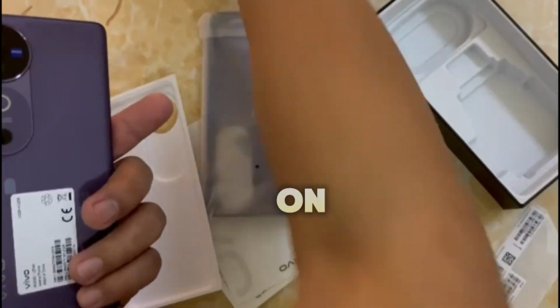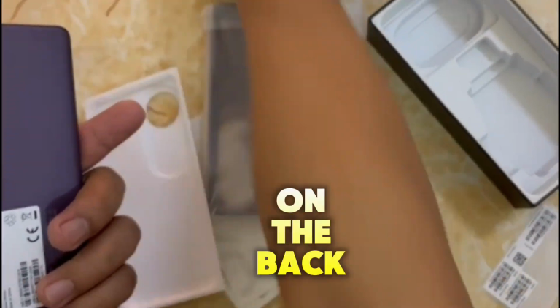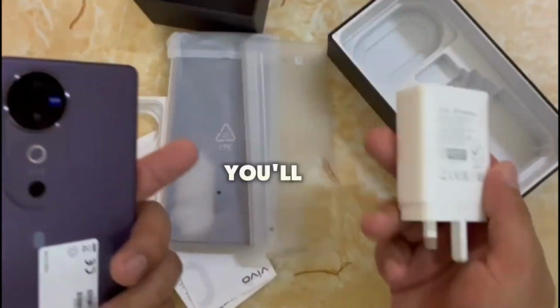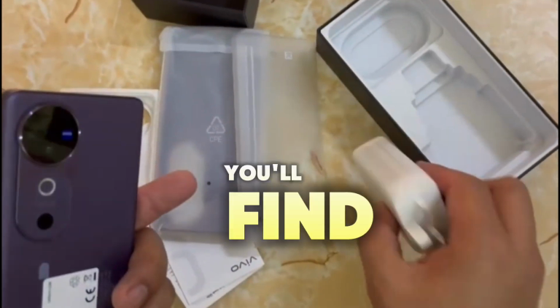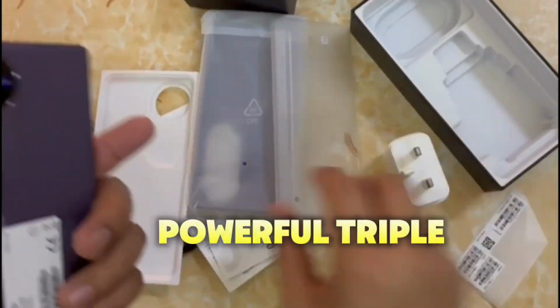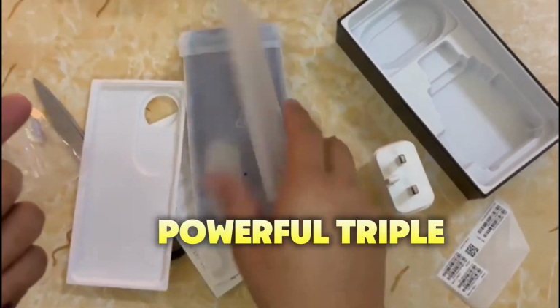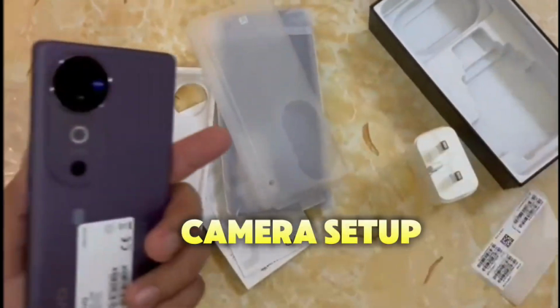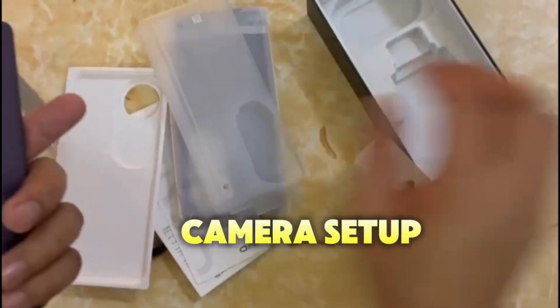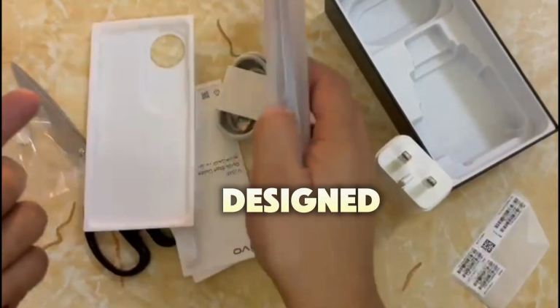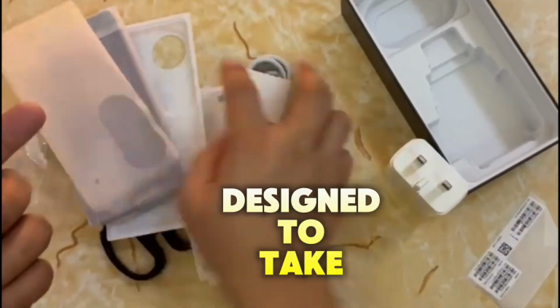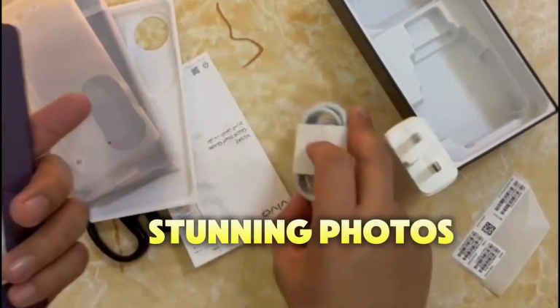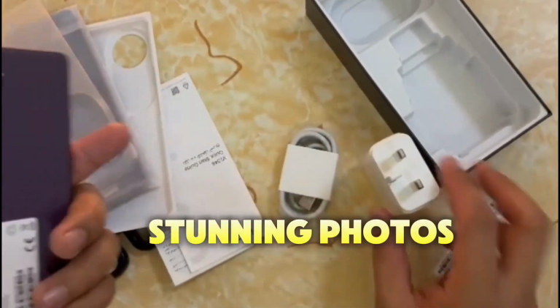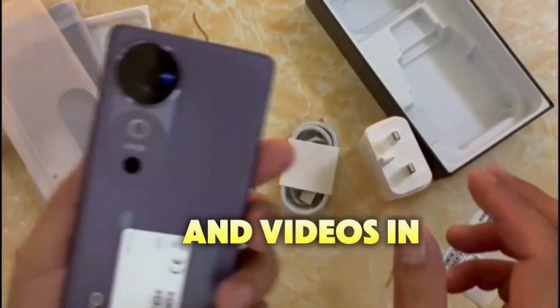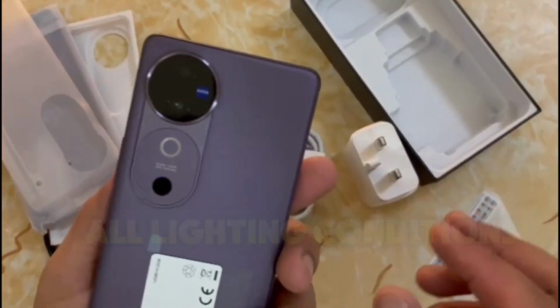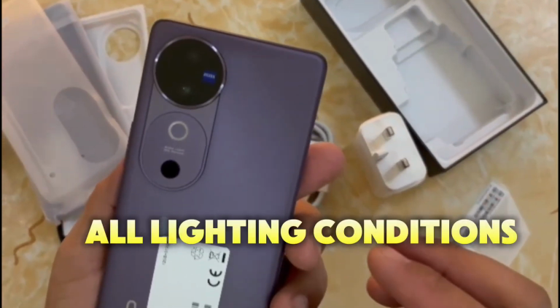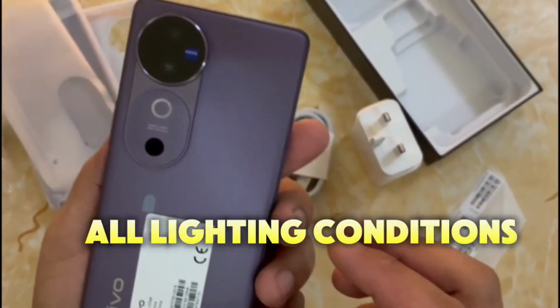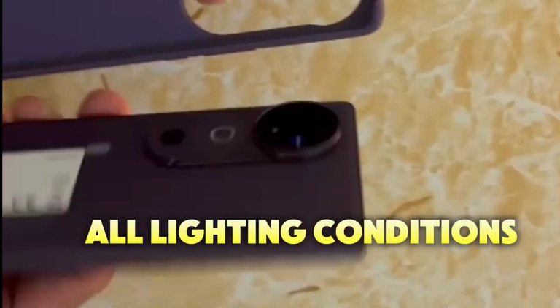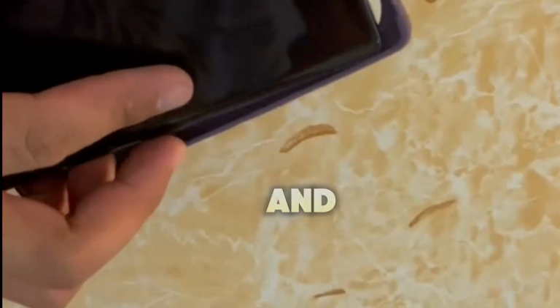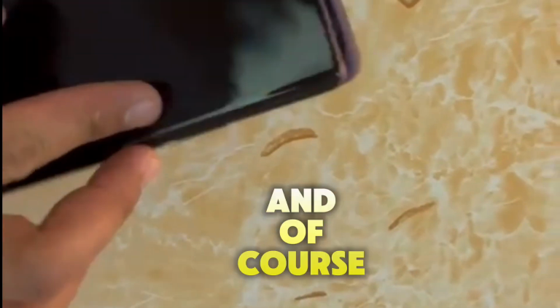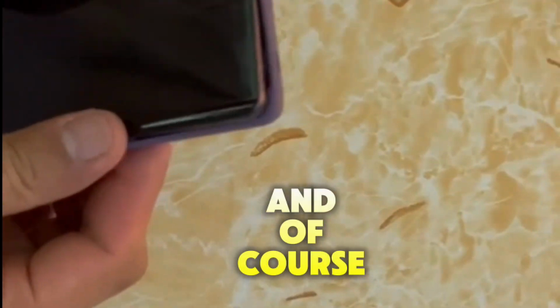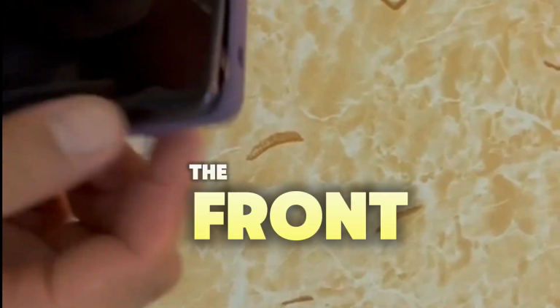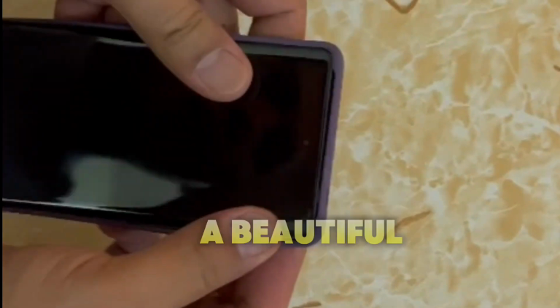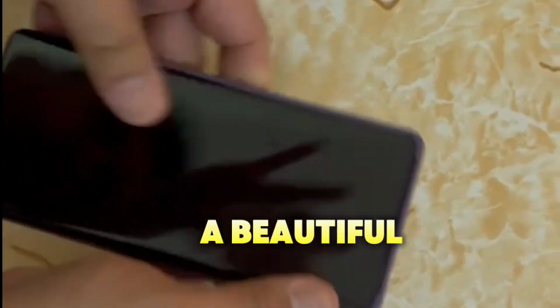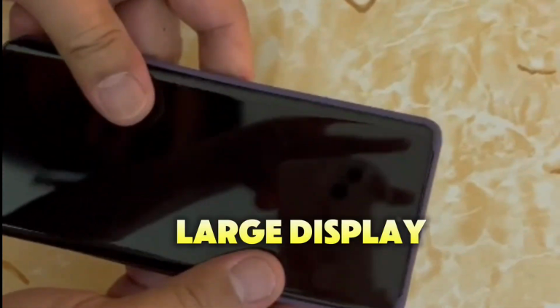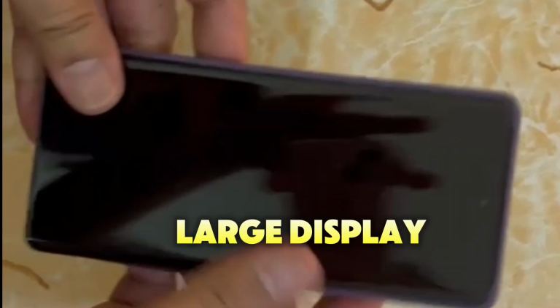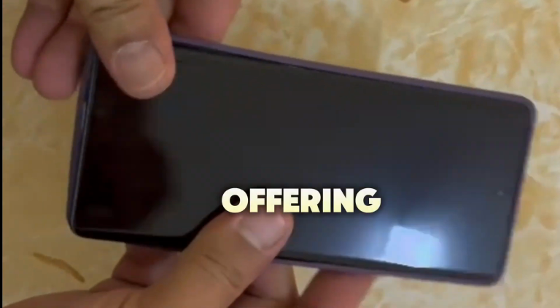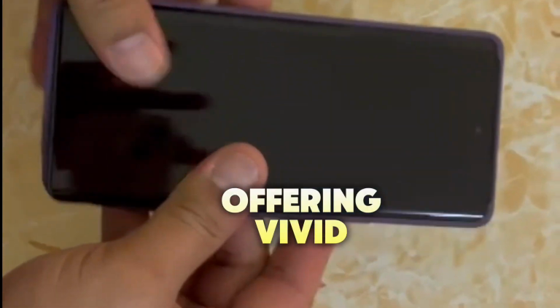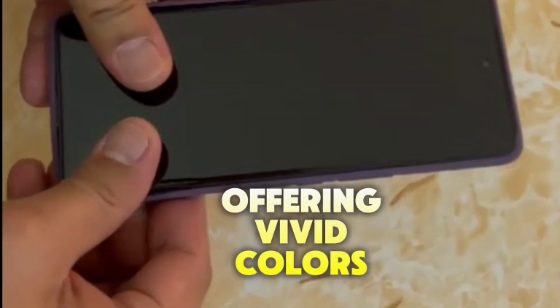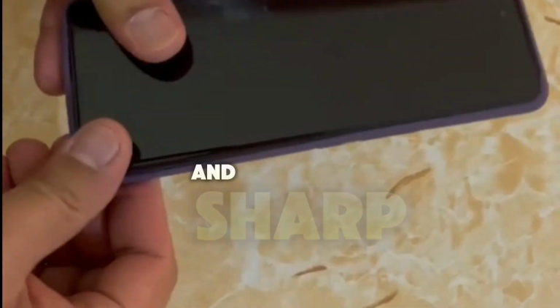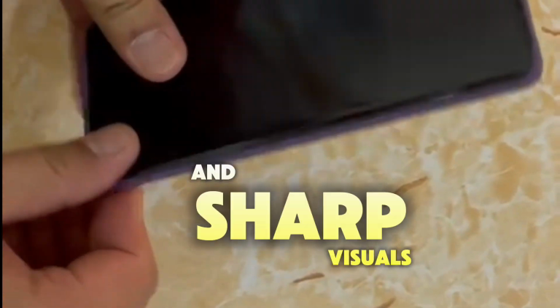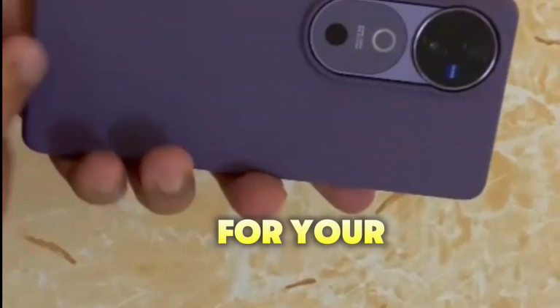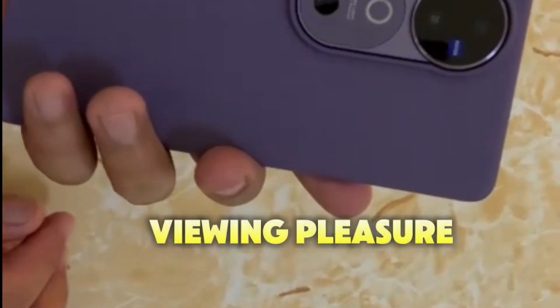On the back, you'll find a powerful triple camera setup designed to take stunning photos and videos in all lighting conditions. And of course, the front sports a beautiful large display, offering vivid colors and sharp visuals for your viewing pleasure.